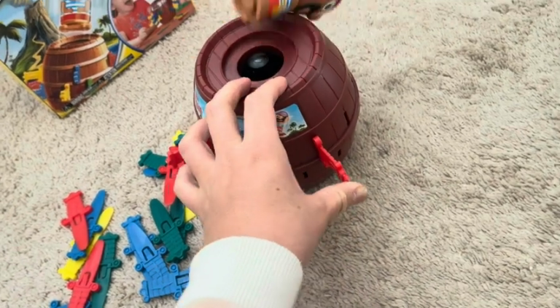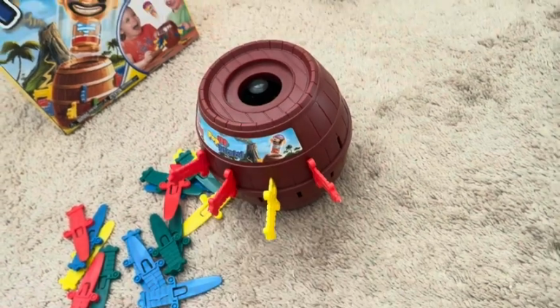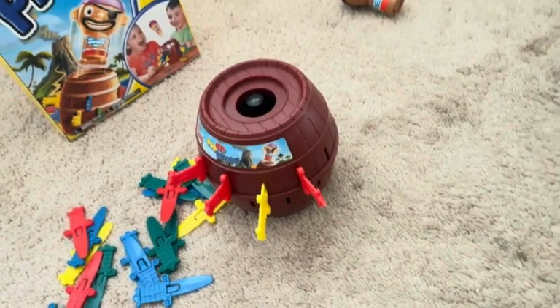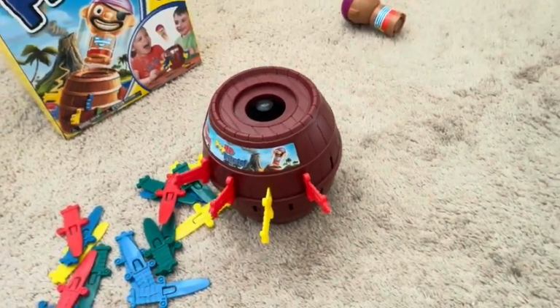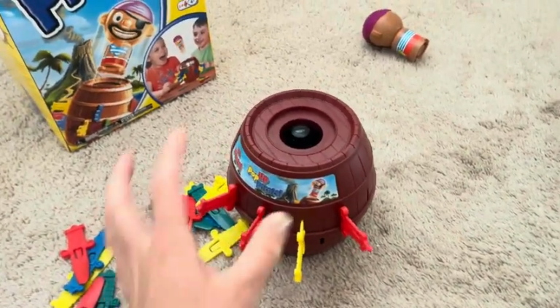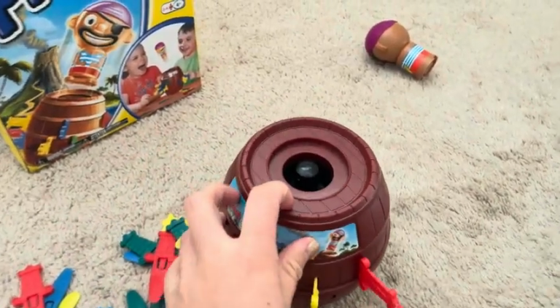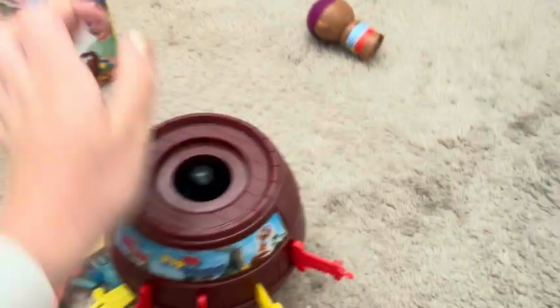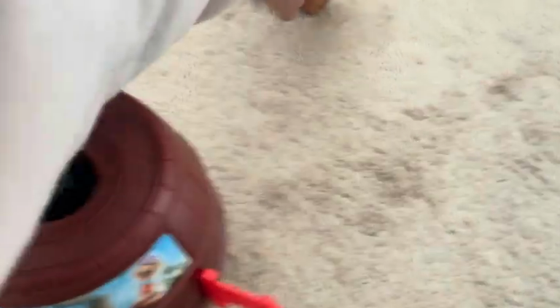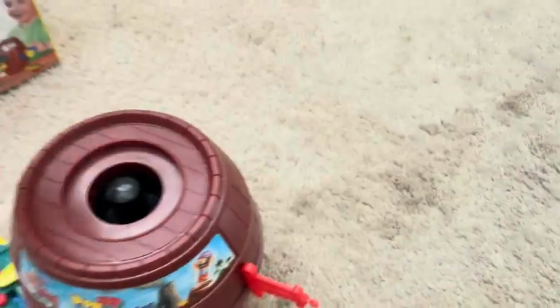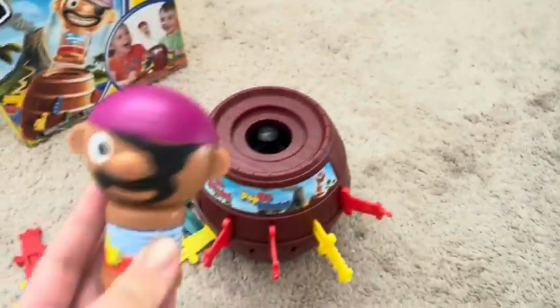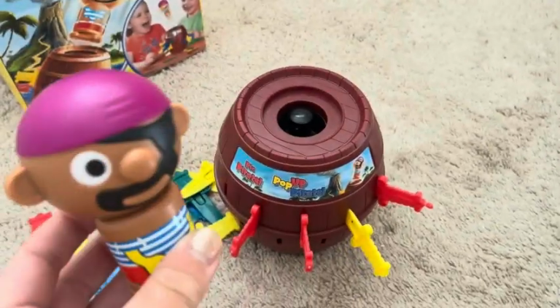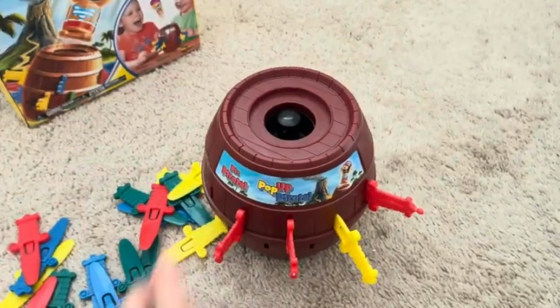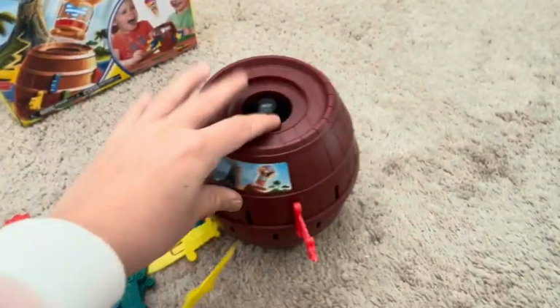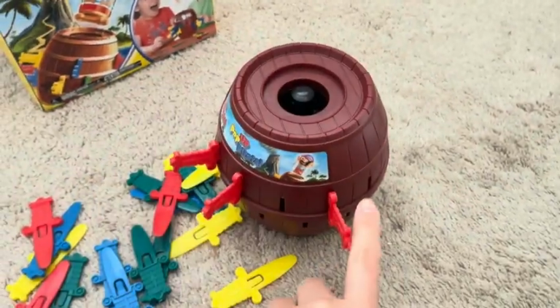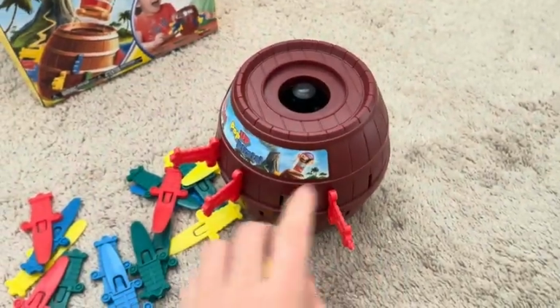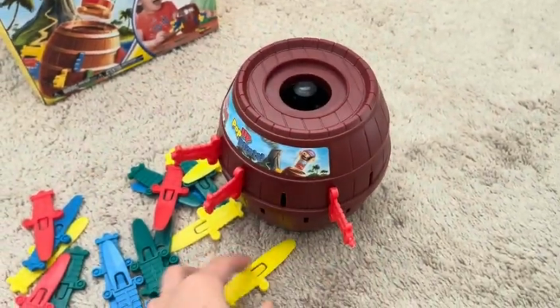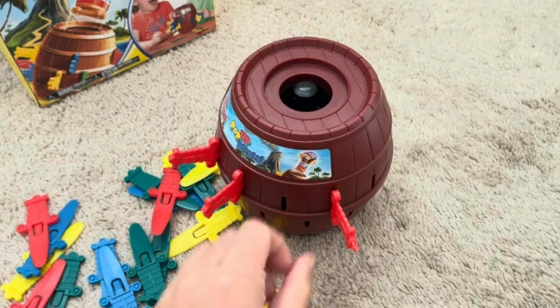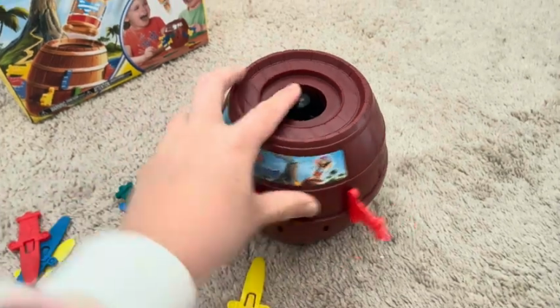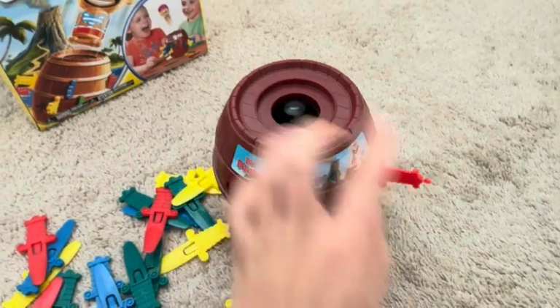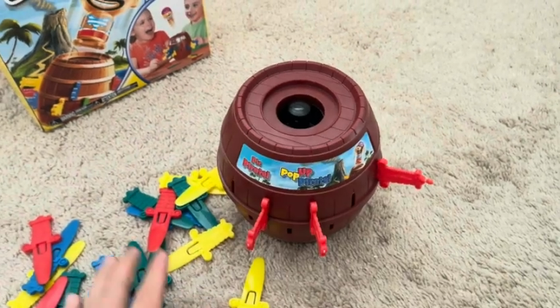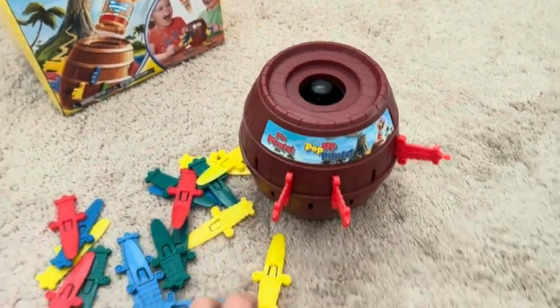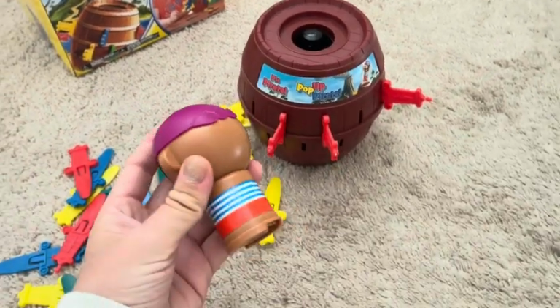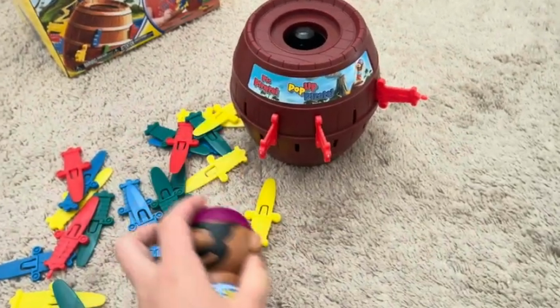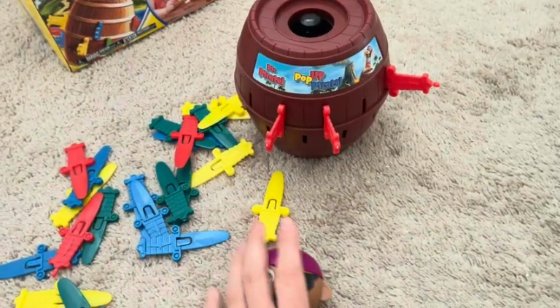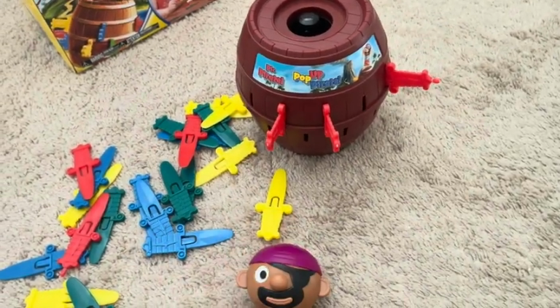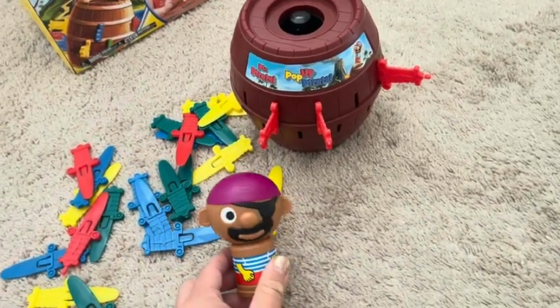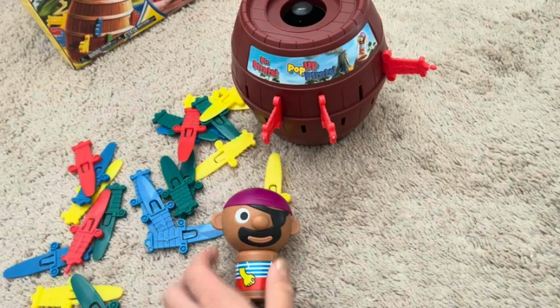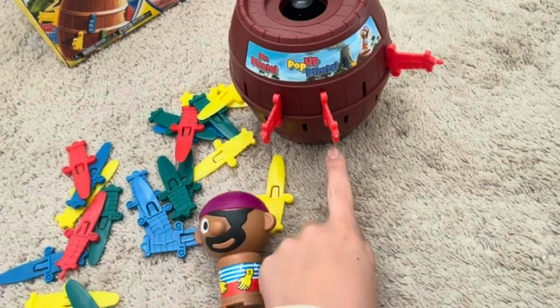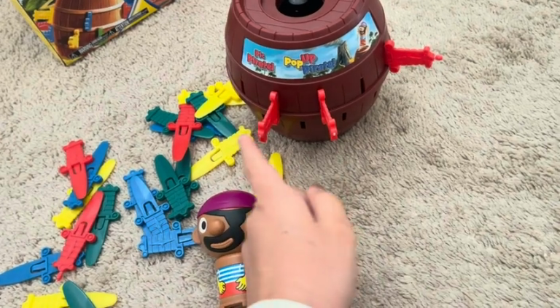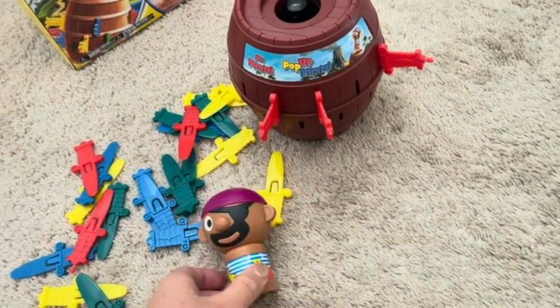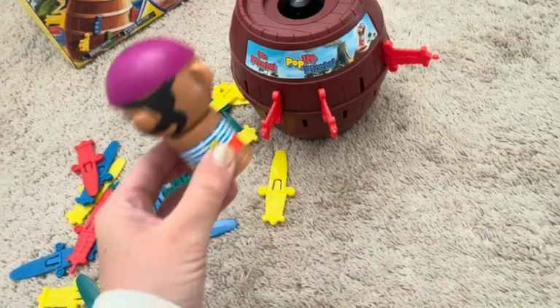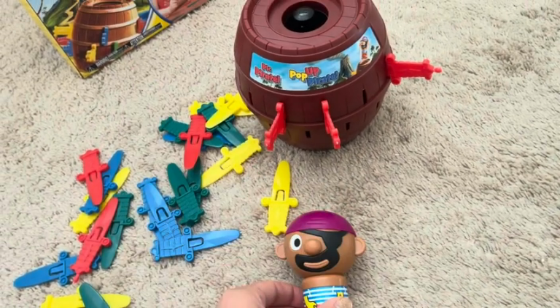There he is — he just popped out. So that is Pop-Pop Pirate; whoever hits the trigger loses, and it's different every time. Every time you put him in, it is a different slot that triggers him to pop out.